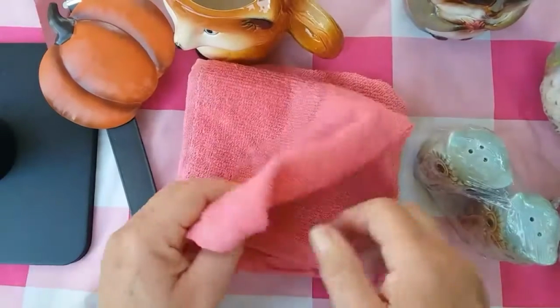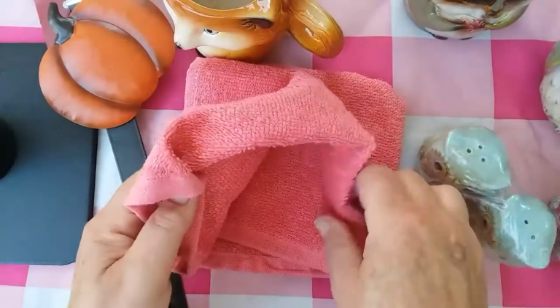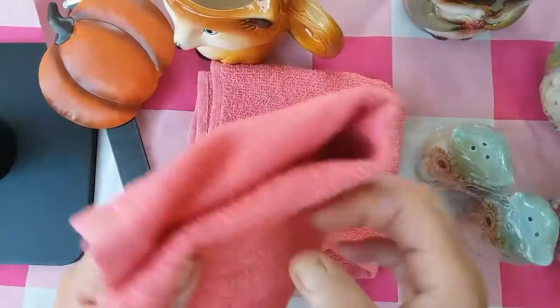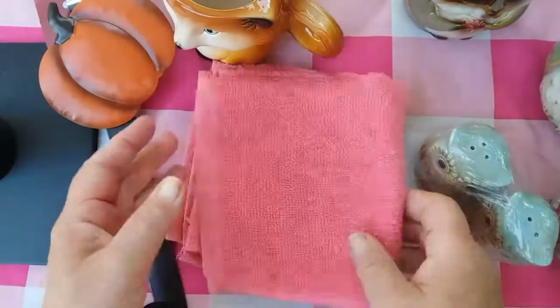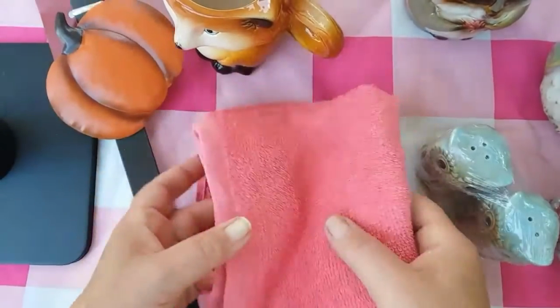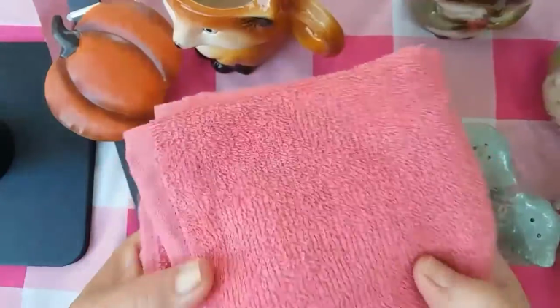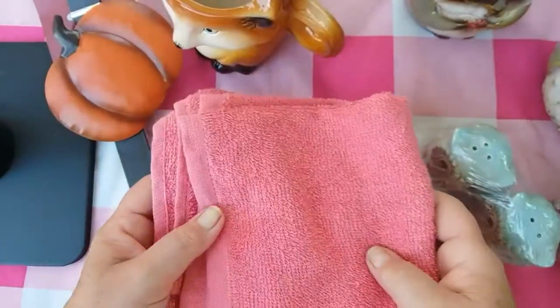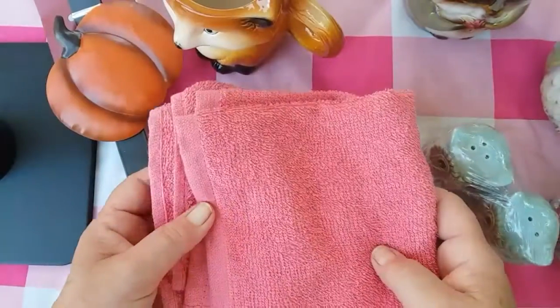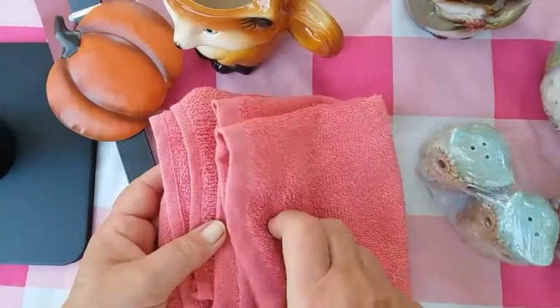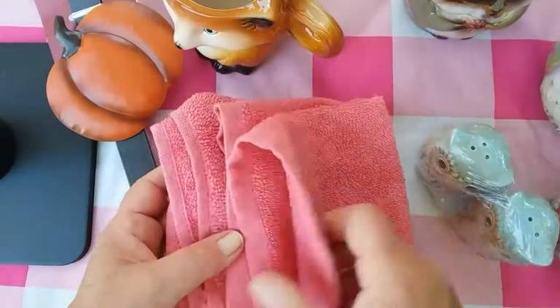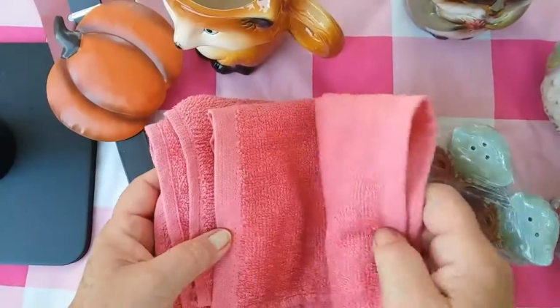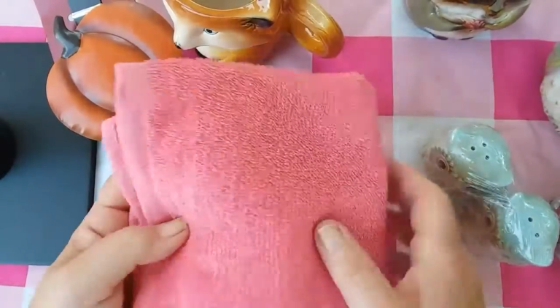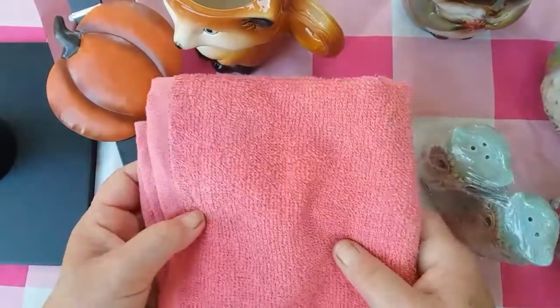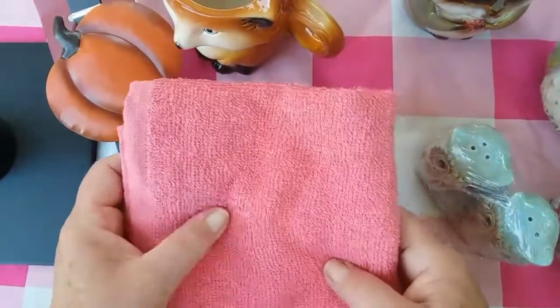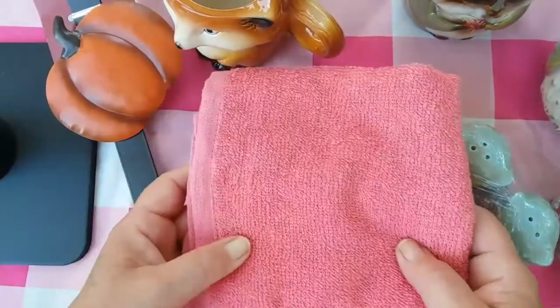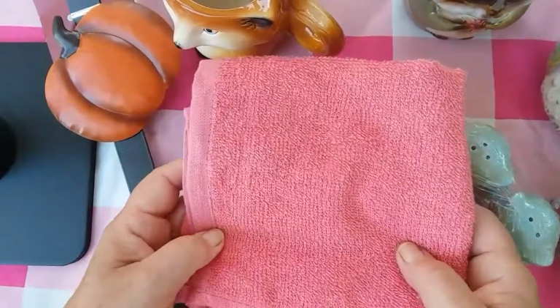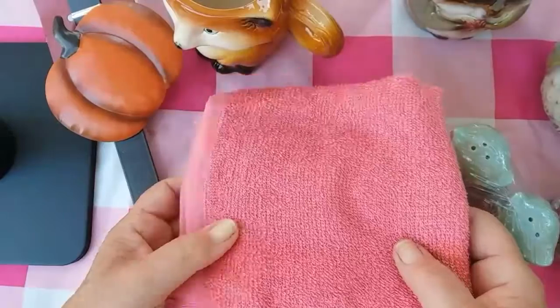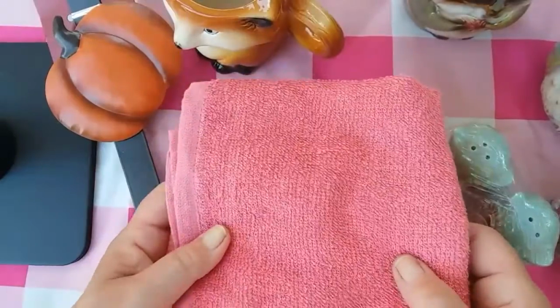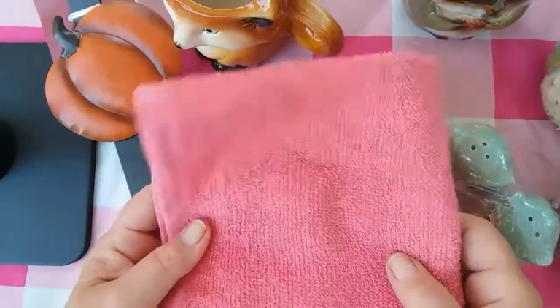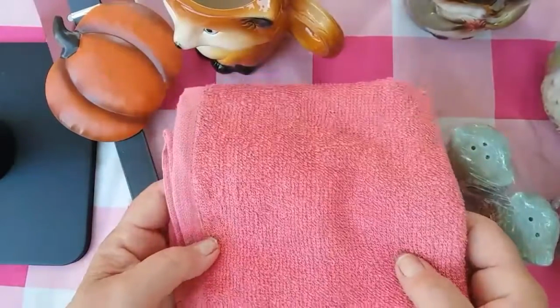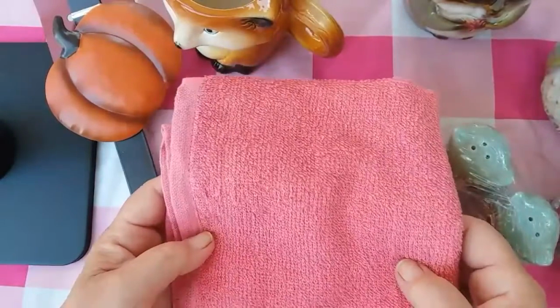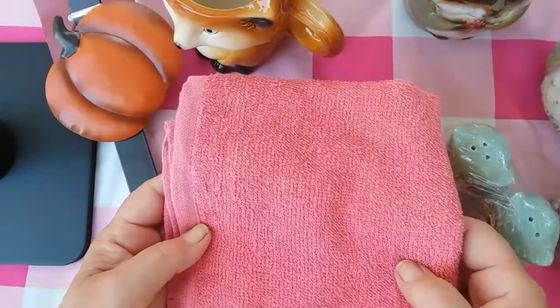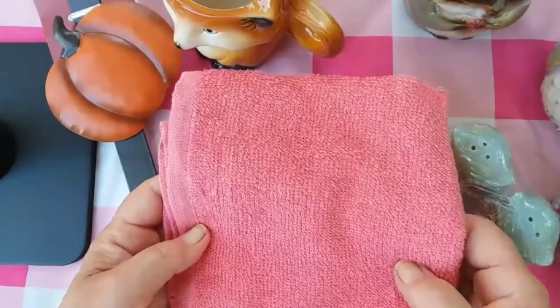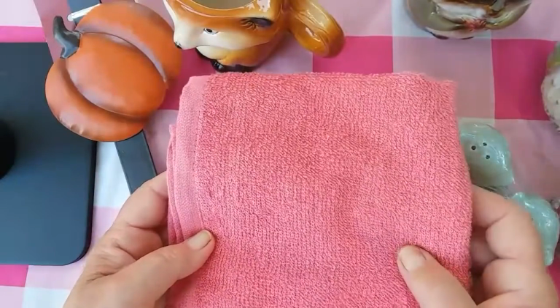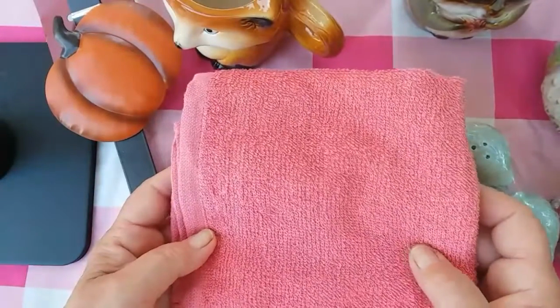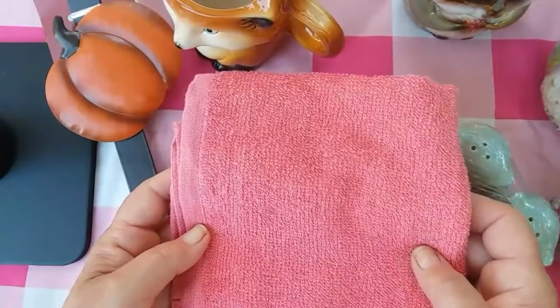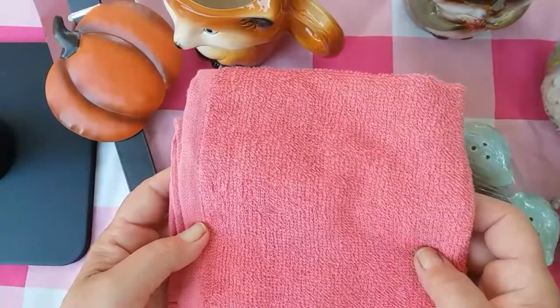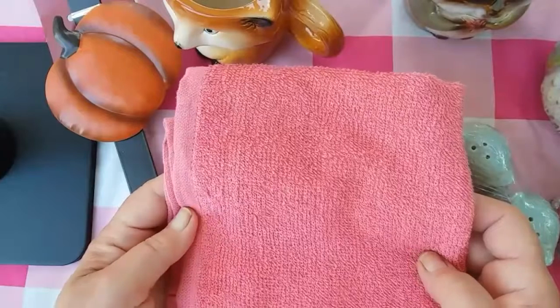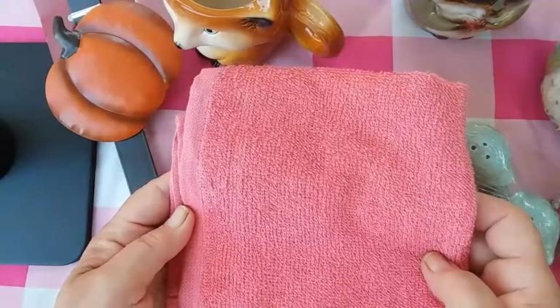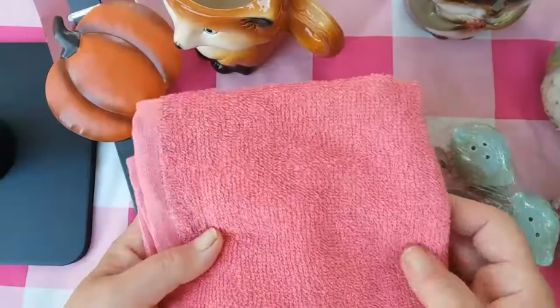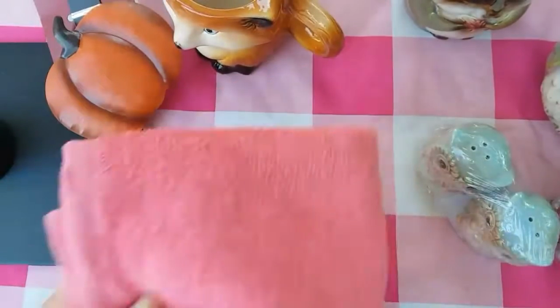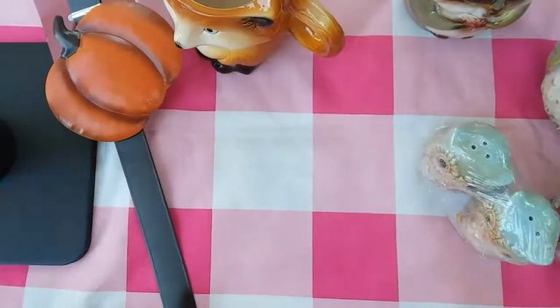Picked up these two pink washcloths. They were a dollar a piece I think. Just thought that was a really pretty color and they did have a towel that goes with it, but I don't really need a towel, just need some new washcloths. So picked up a couple of those.